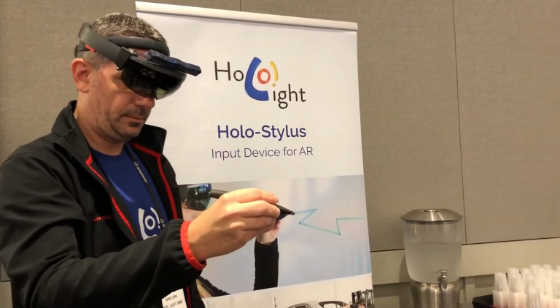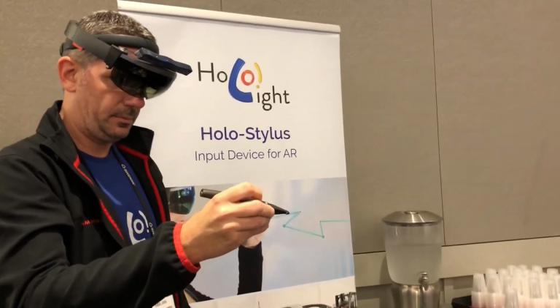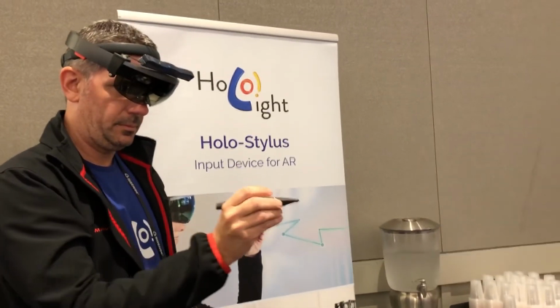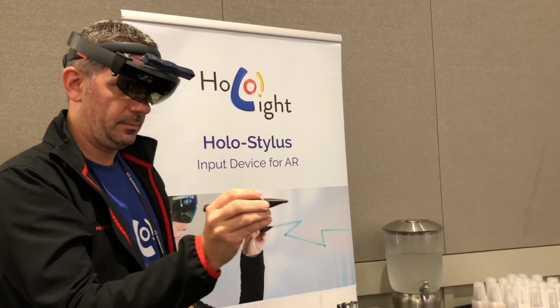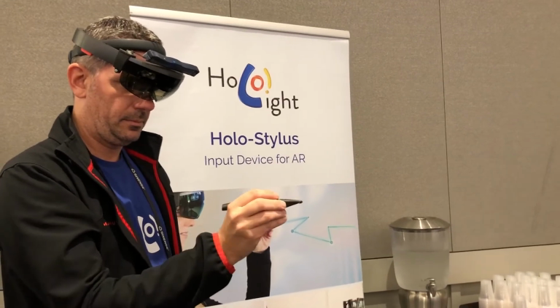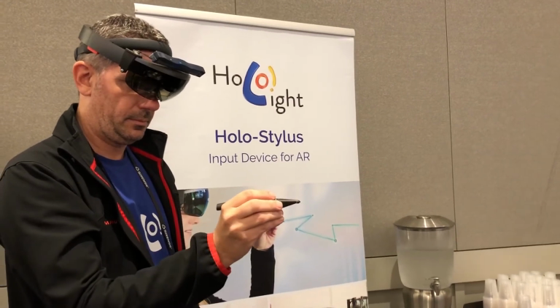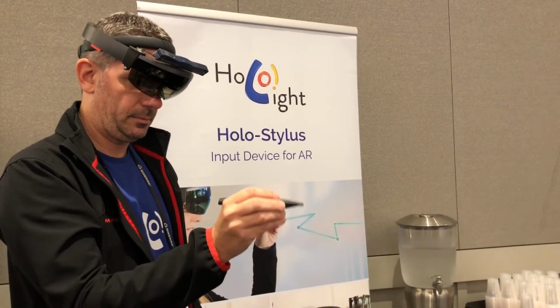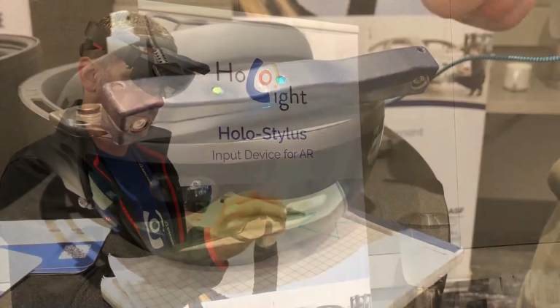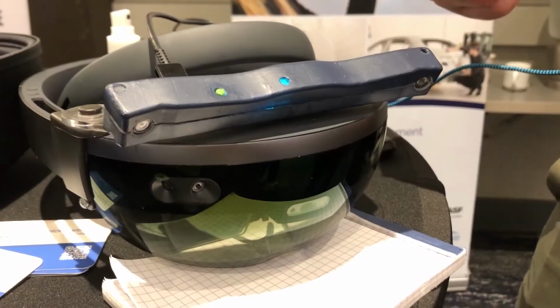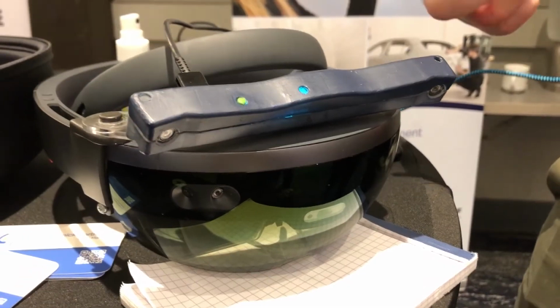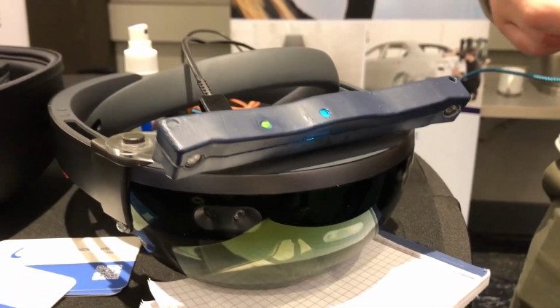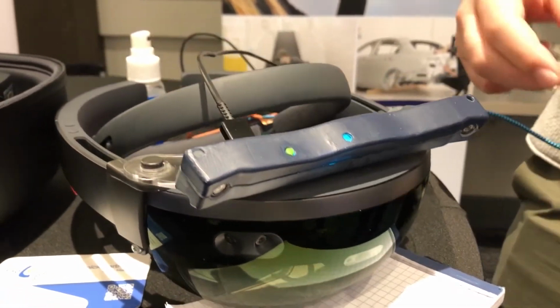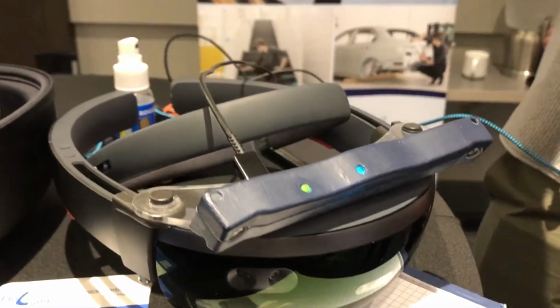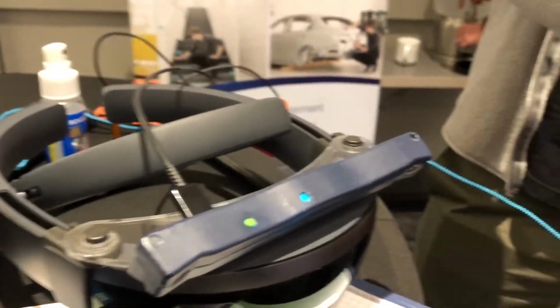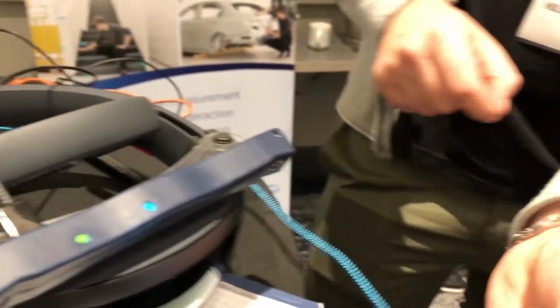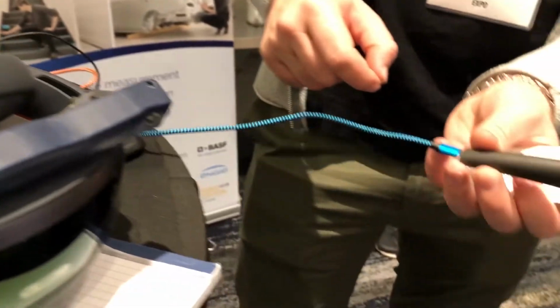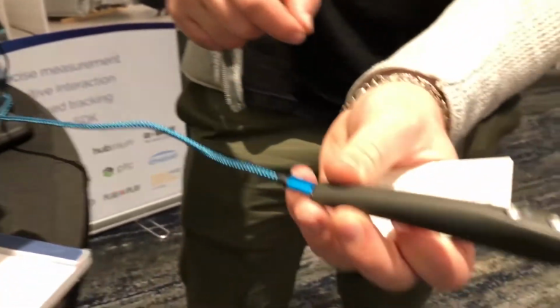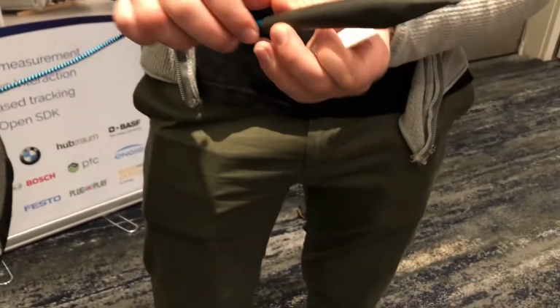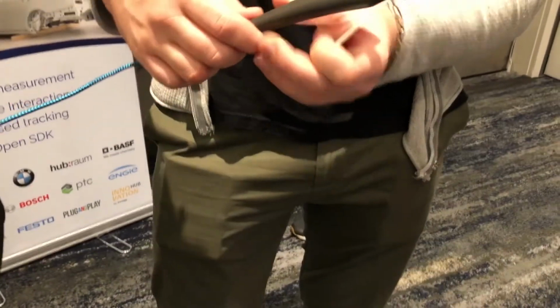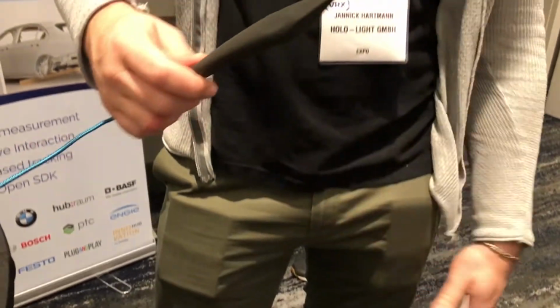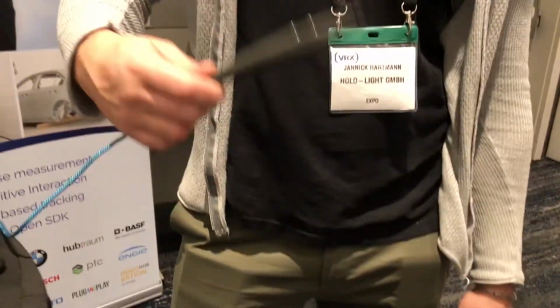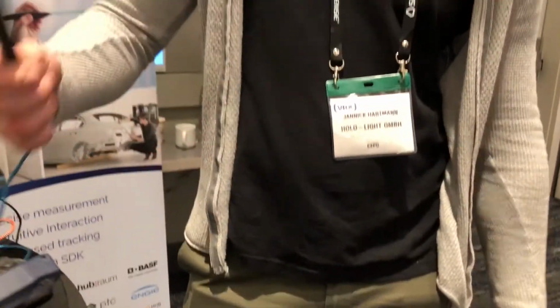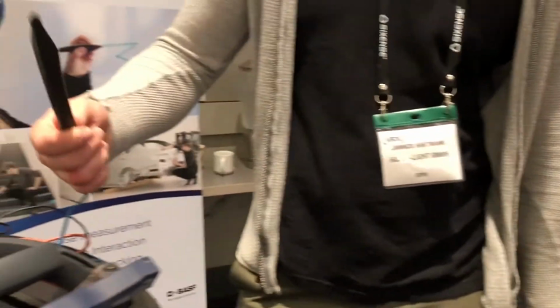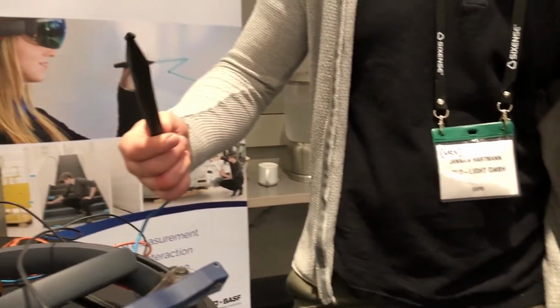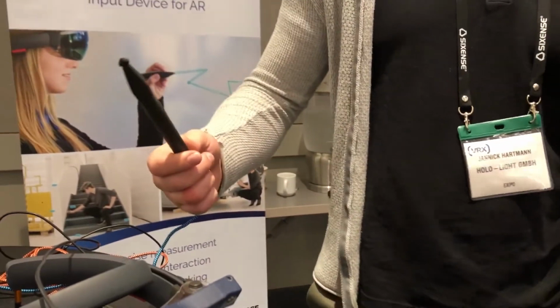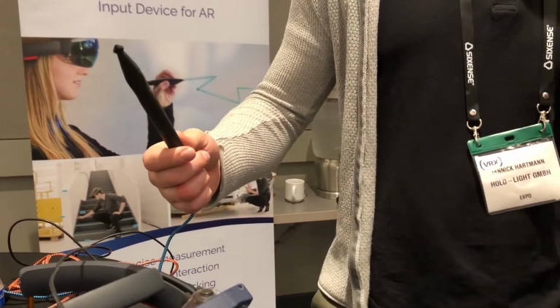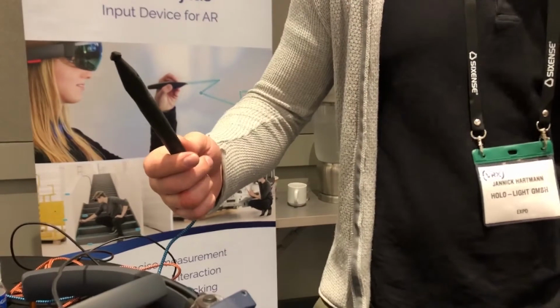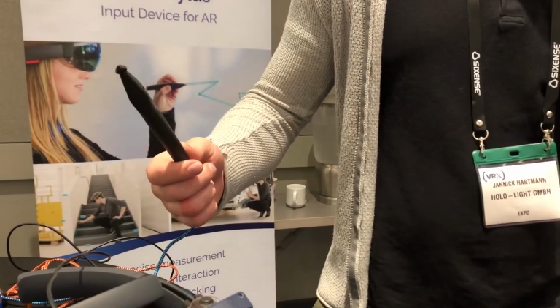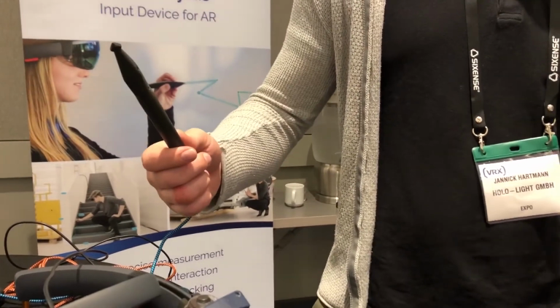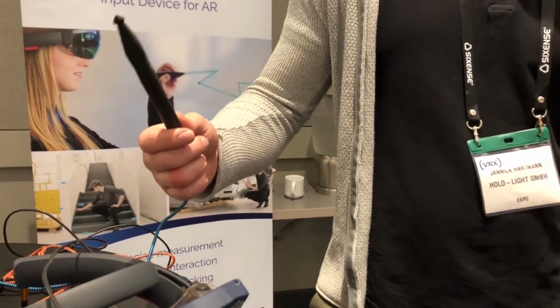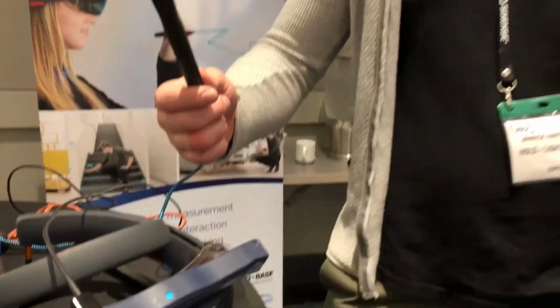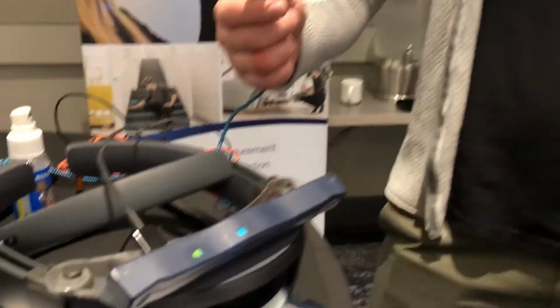Holo Stylus, on the other hand, showed how you might scribble notes or sketch in AR using its pen-like device. Writing in AR or VR with a controller is awkward, even if it is possible, so such a device is a welcome addition.